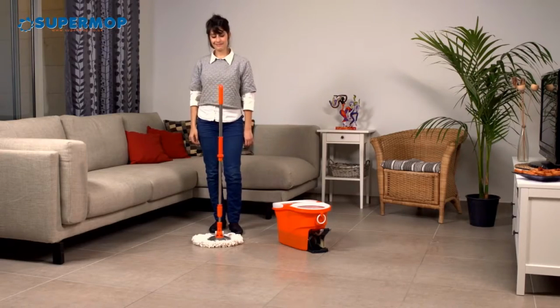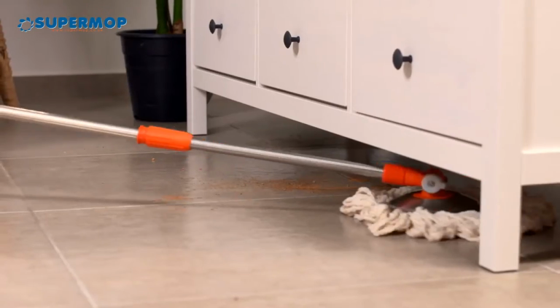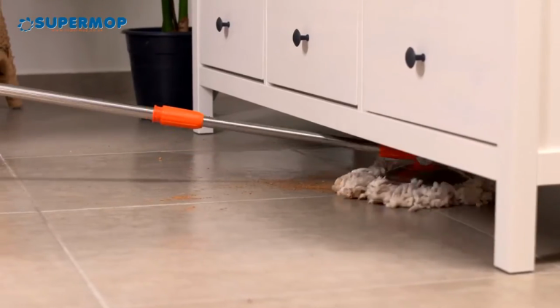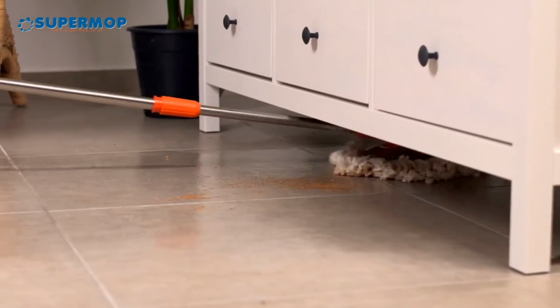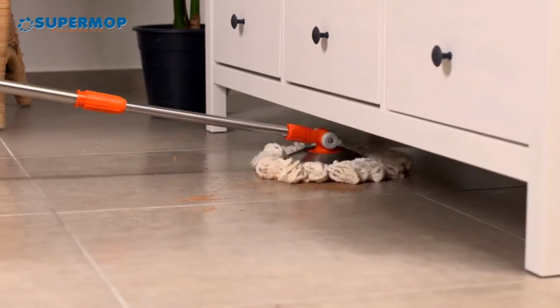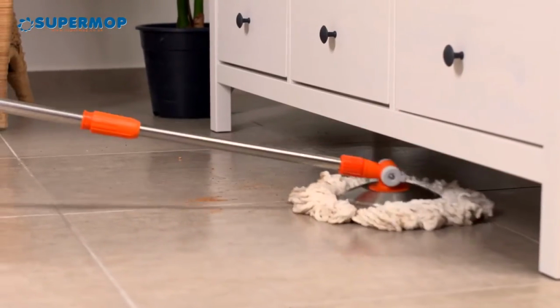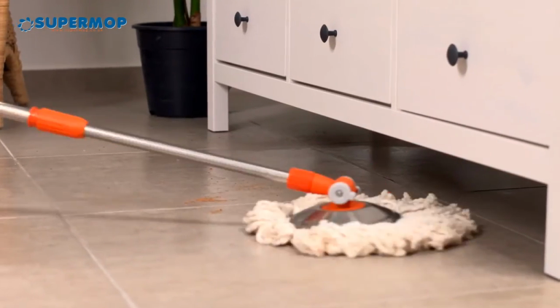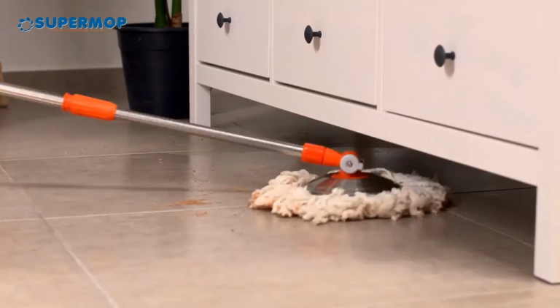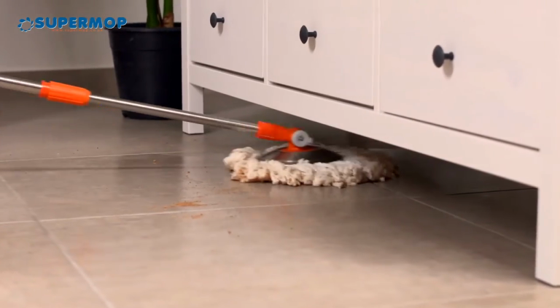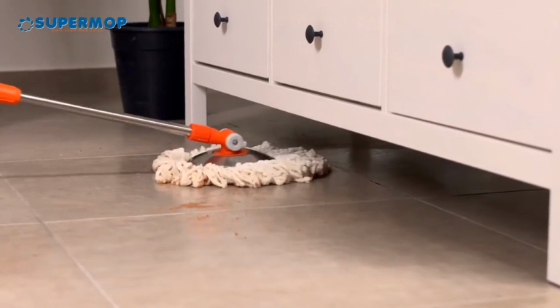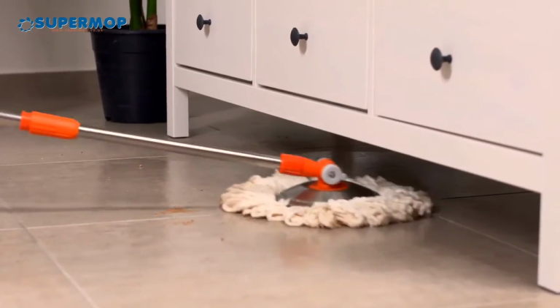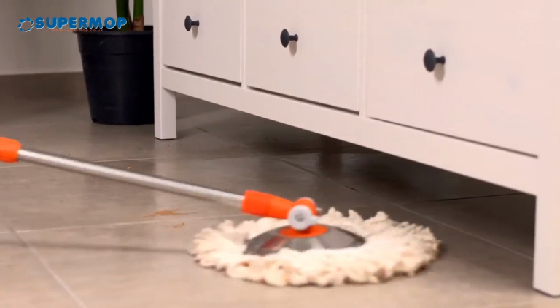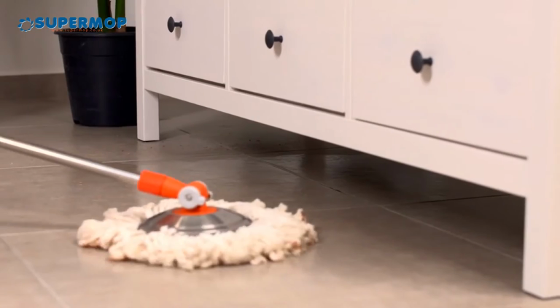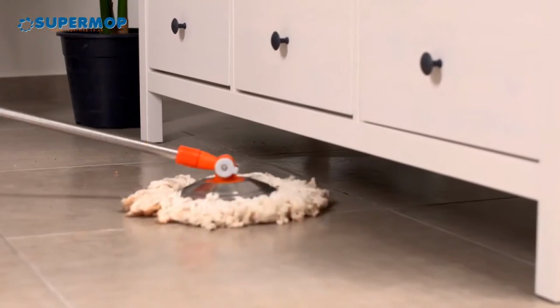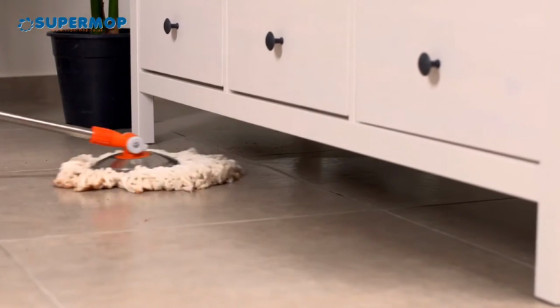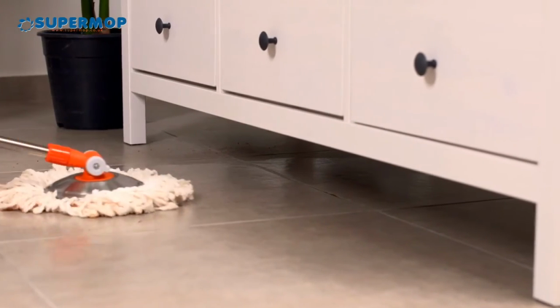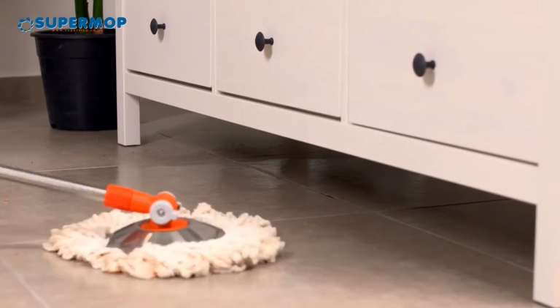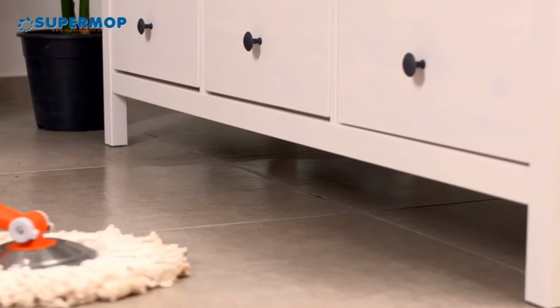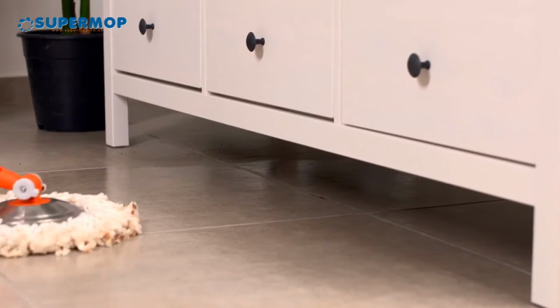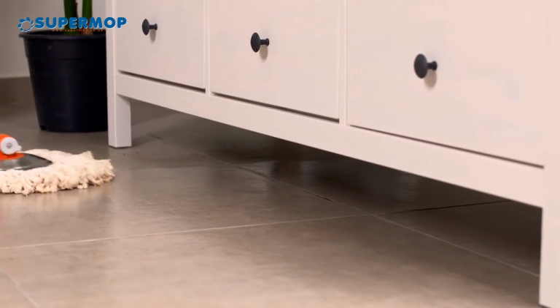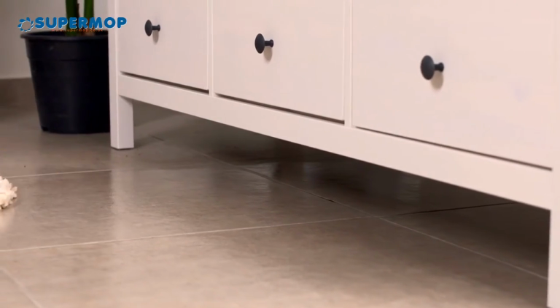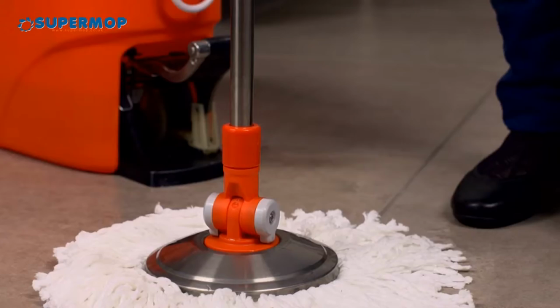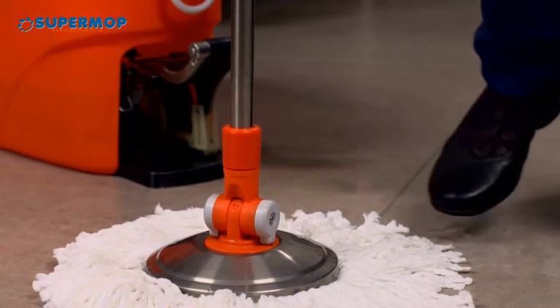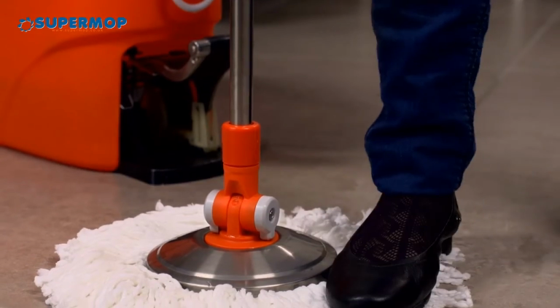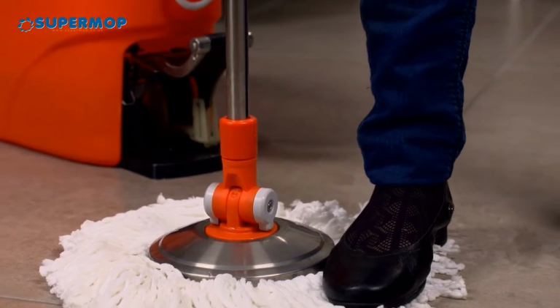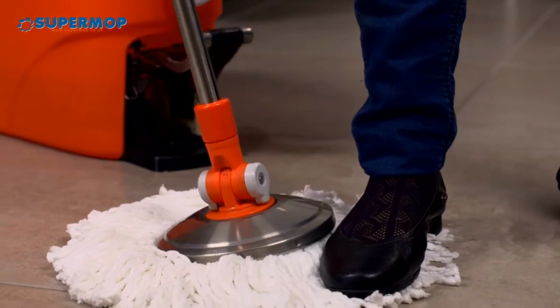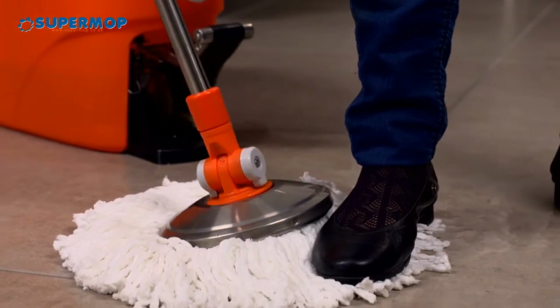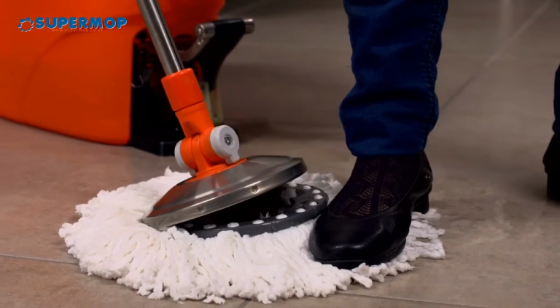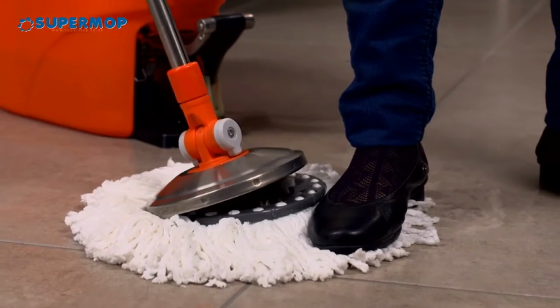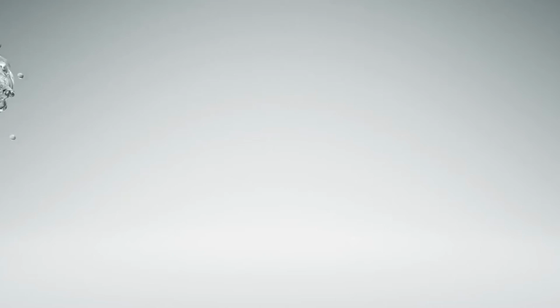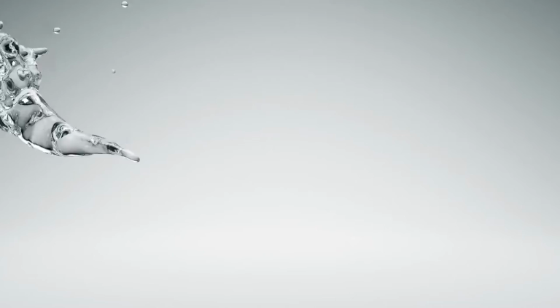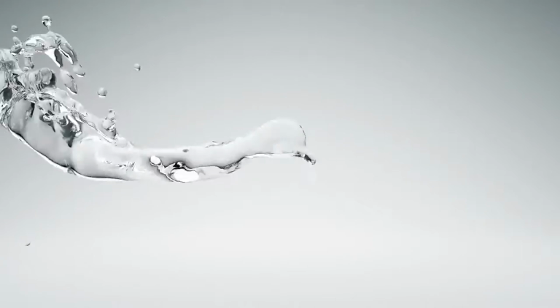SuperMop handles every type of floor. It's great for wooden floors and you'll be able to use it below heavy furniture without having to move it around. The mop is changeable and can be washed in the washing machine.